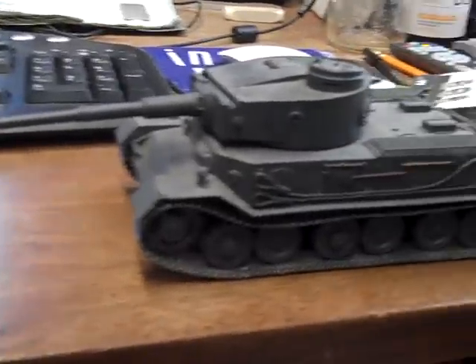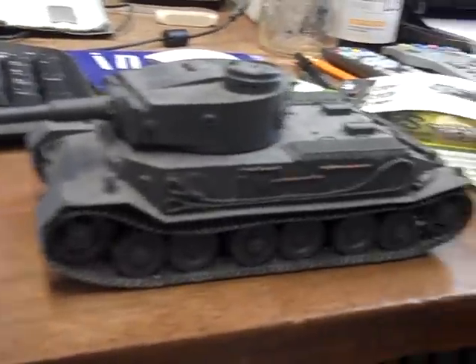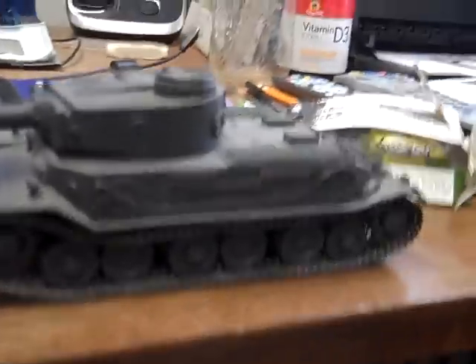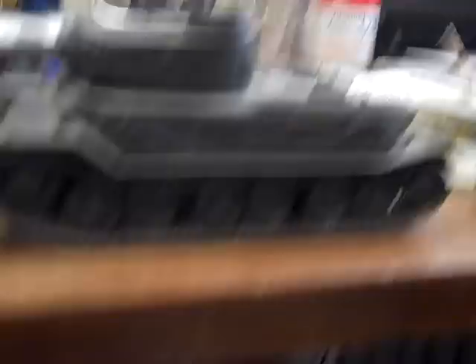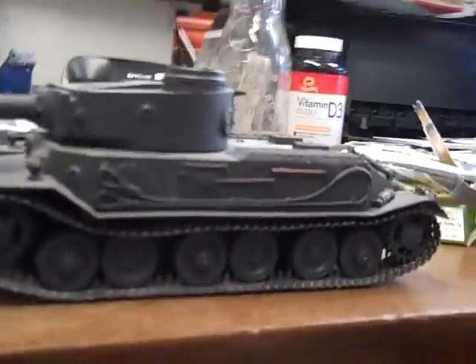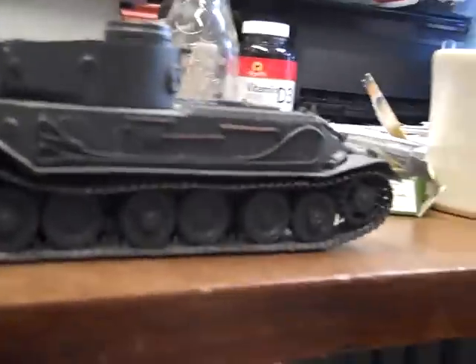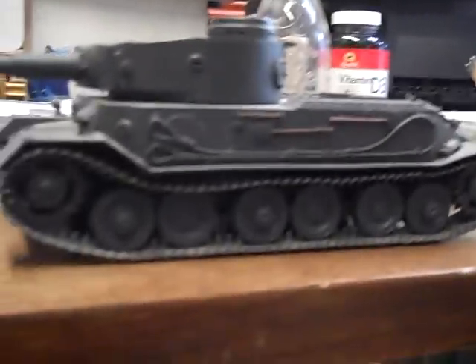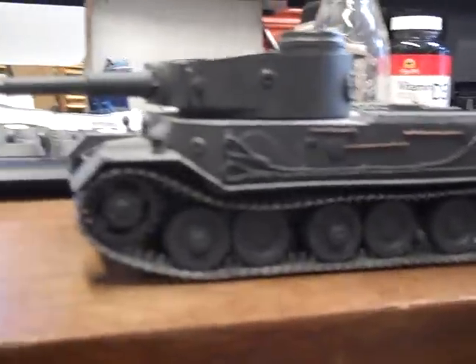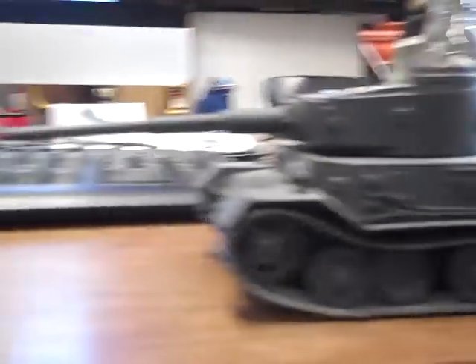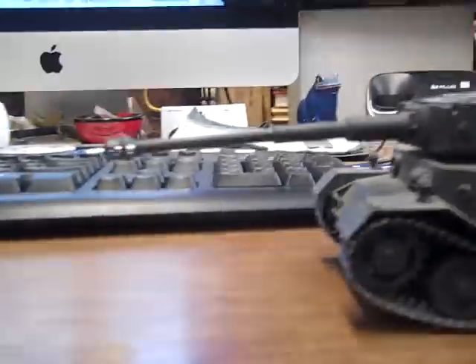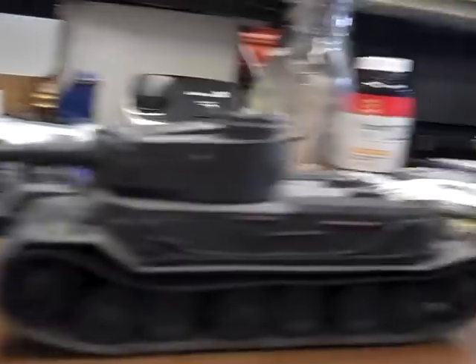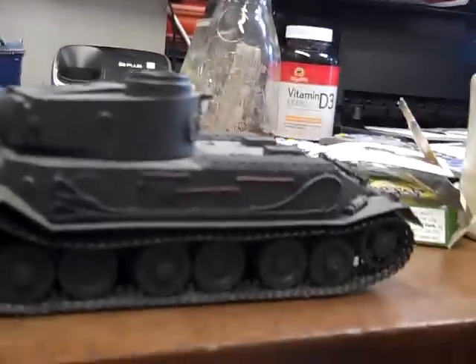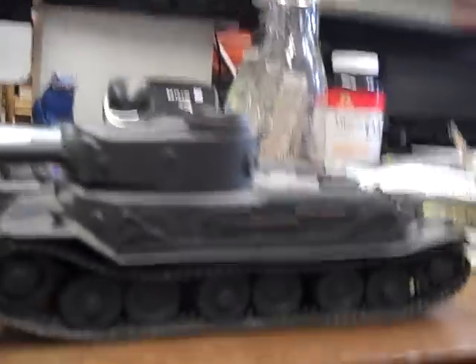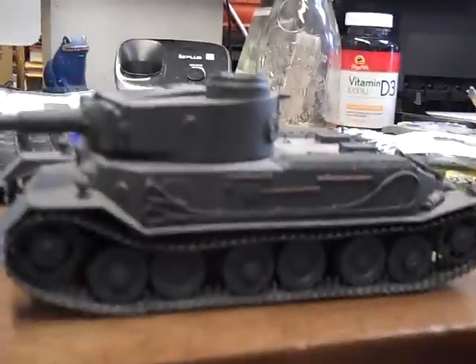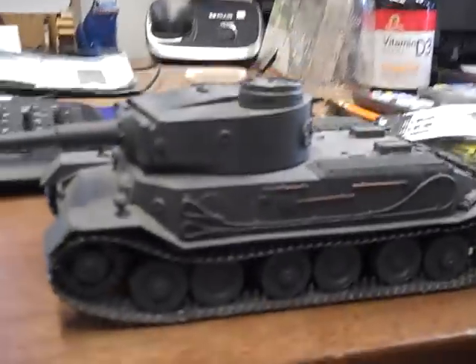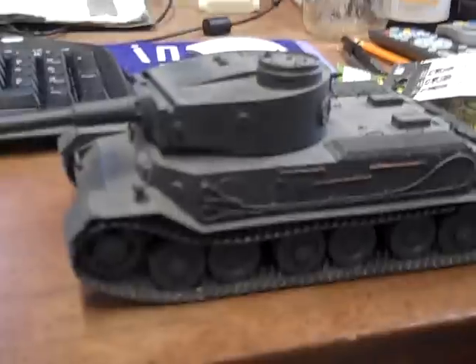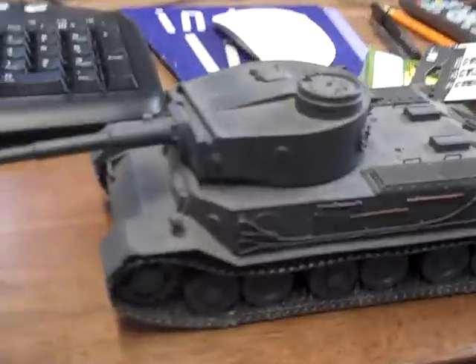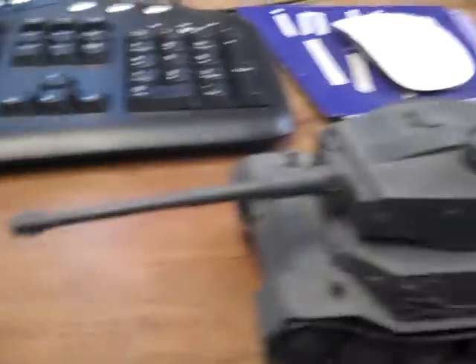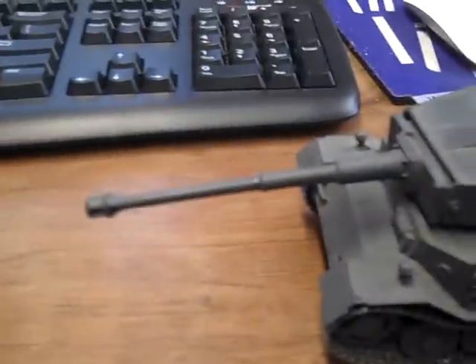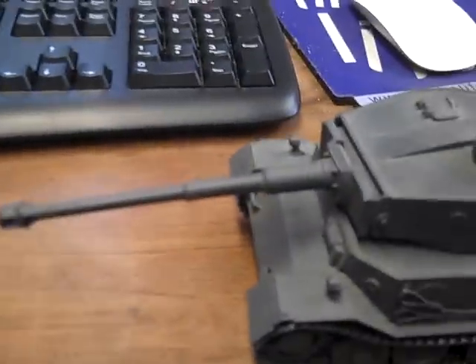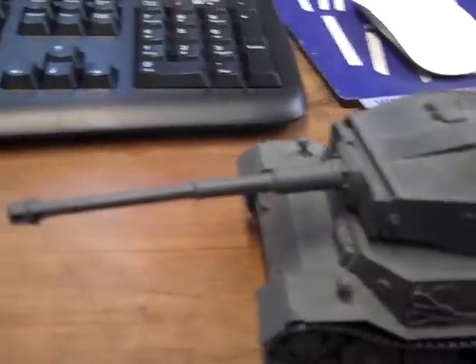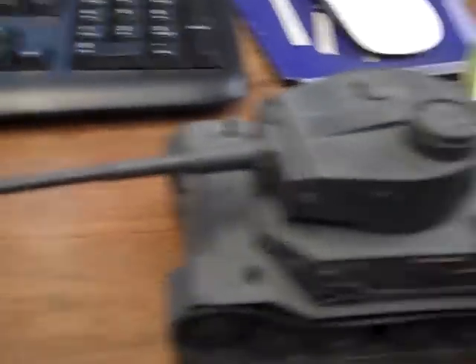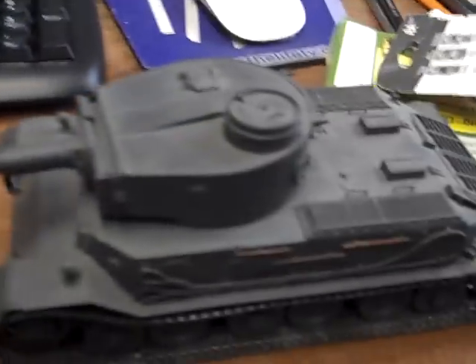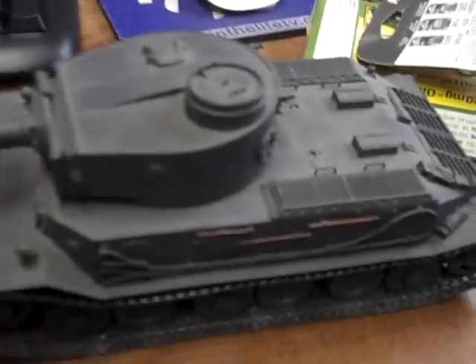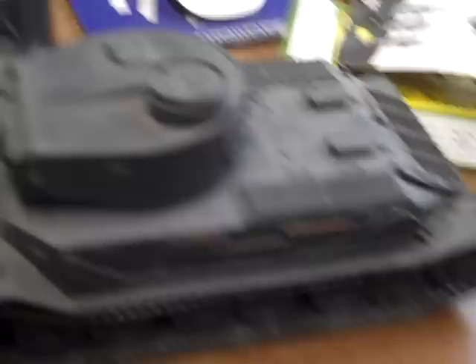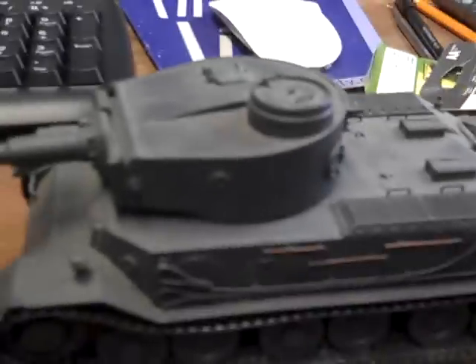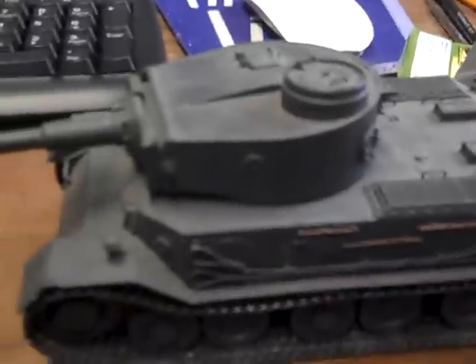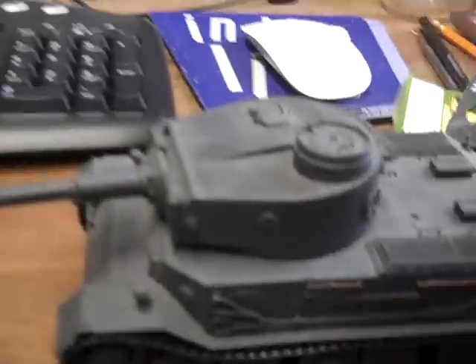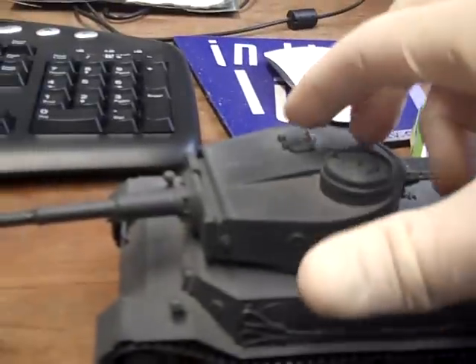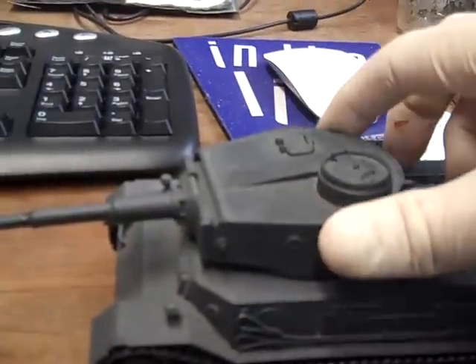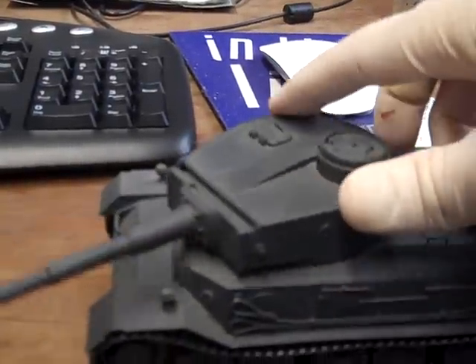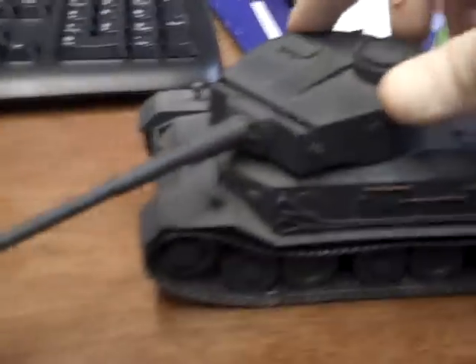Here's the Ferdinand Porsche Tiger Tank model with an 88mm gun and a turret, with a little bit of turret traverse.